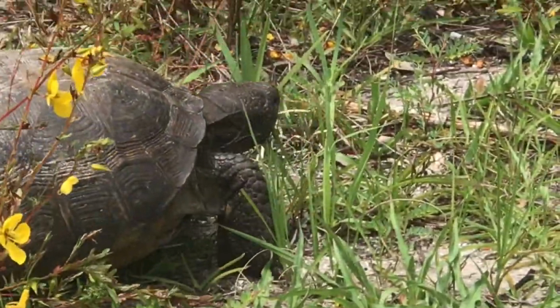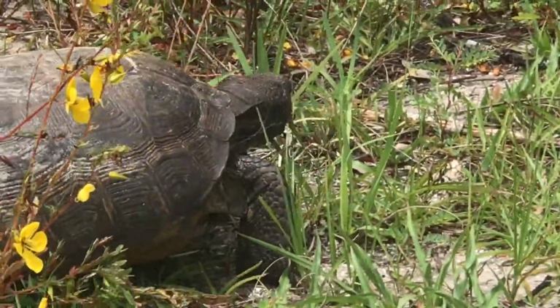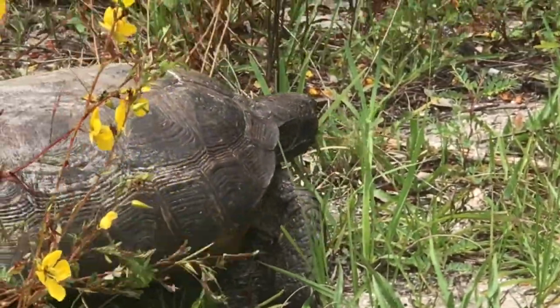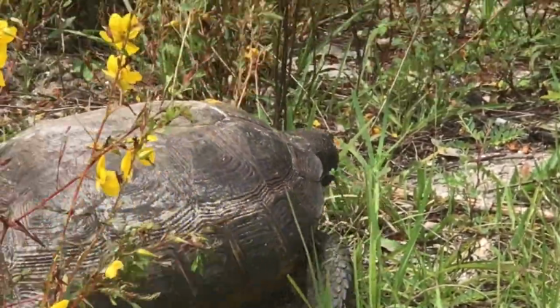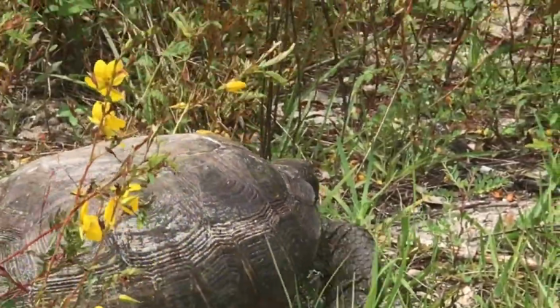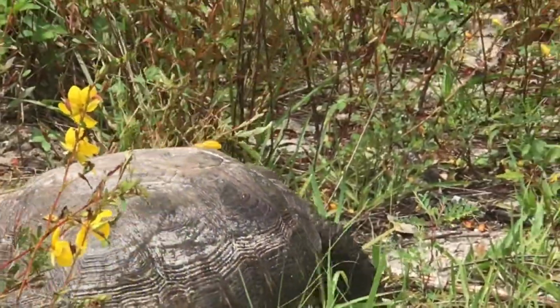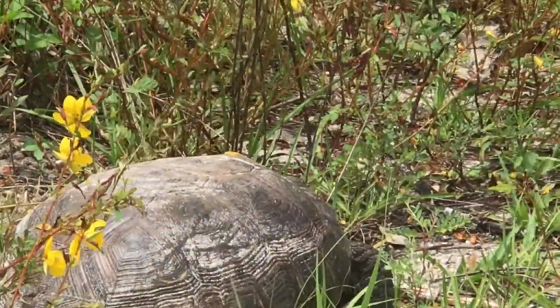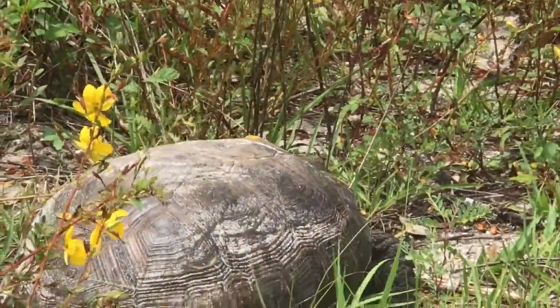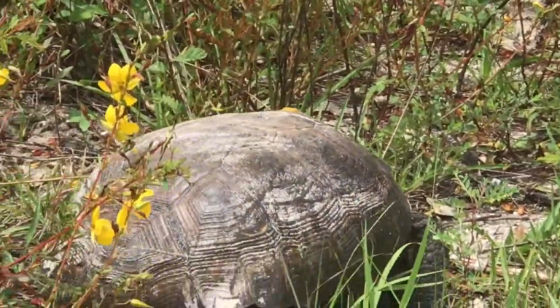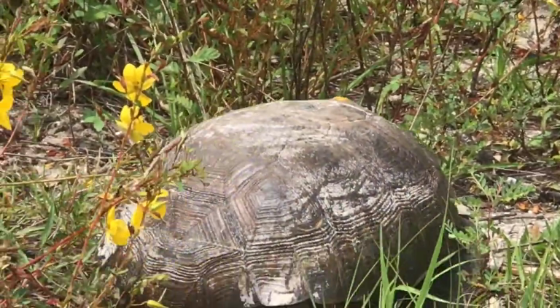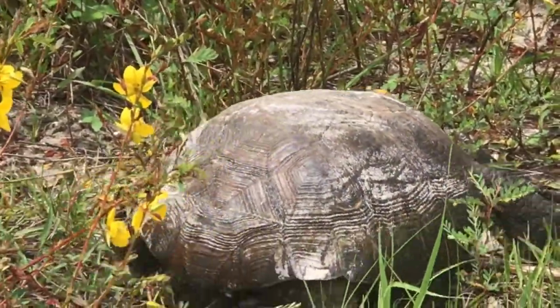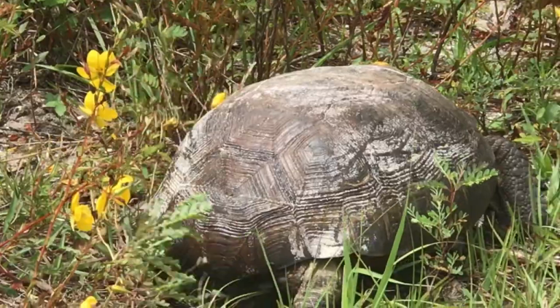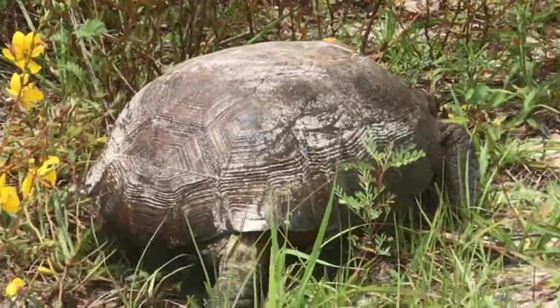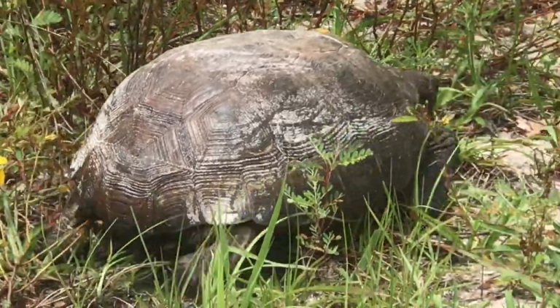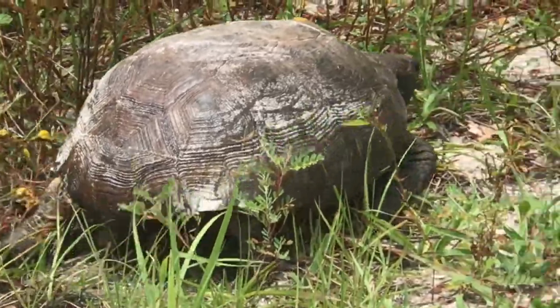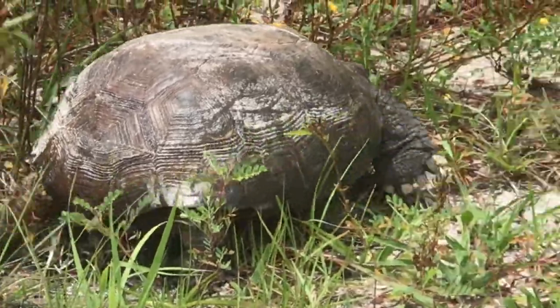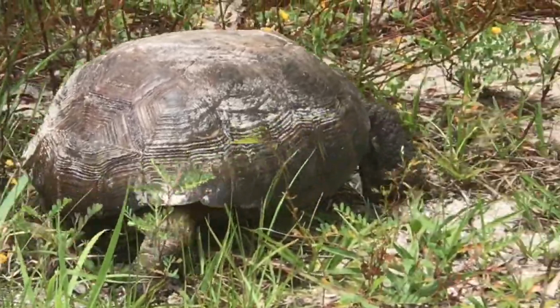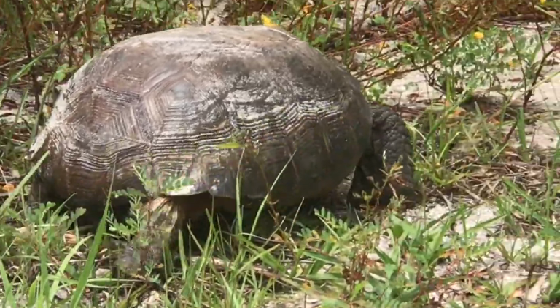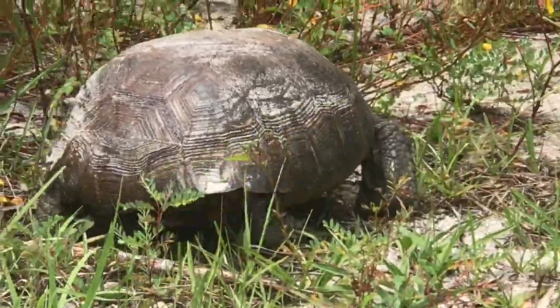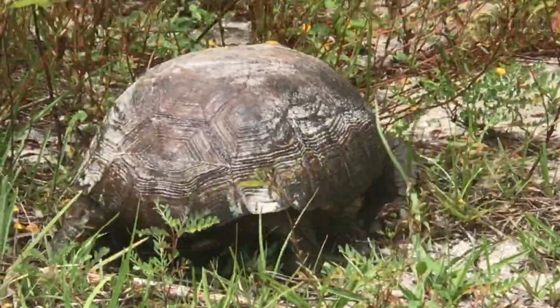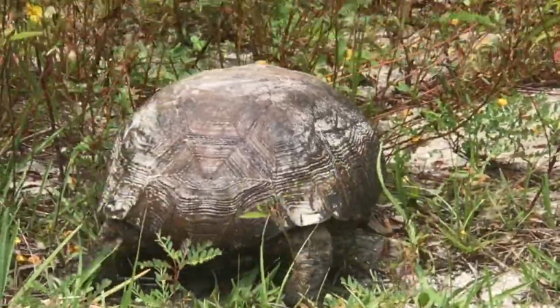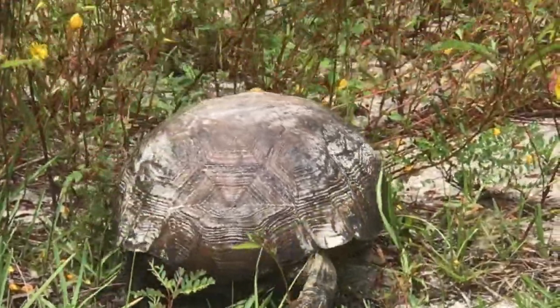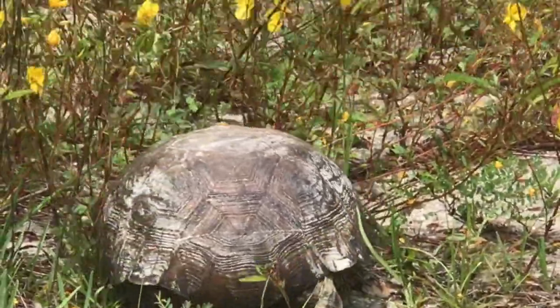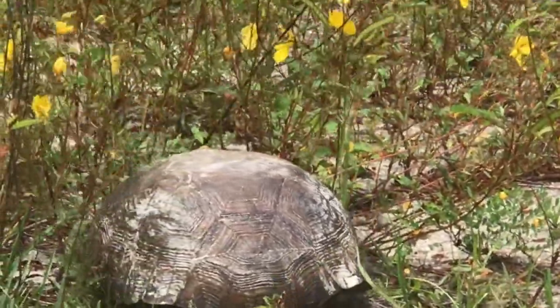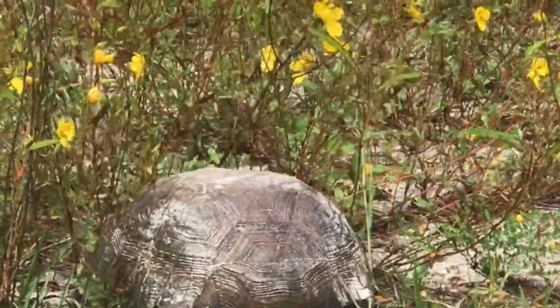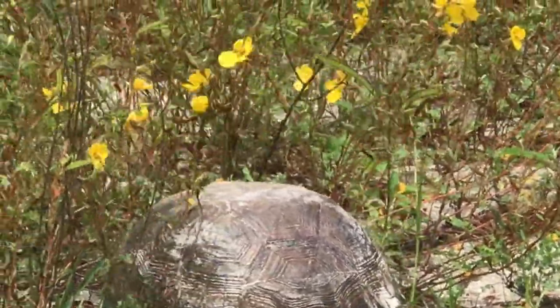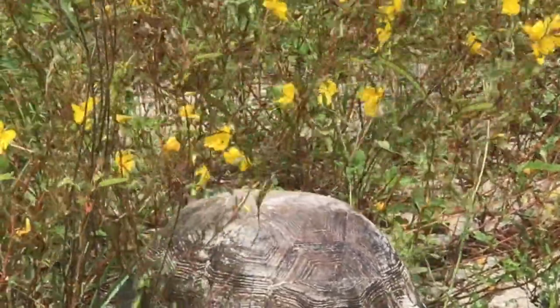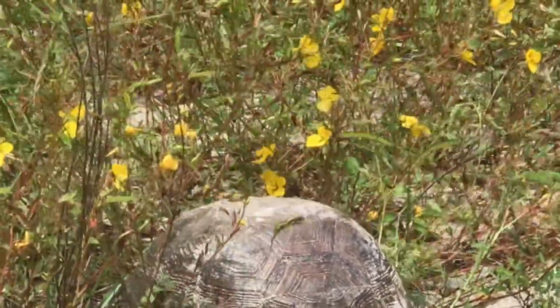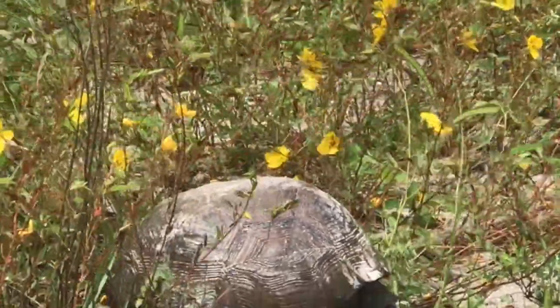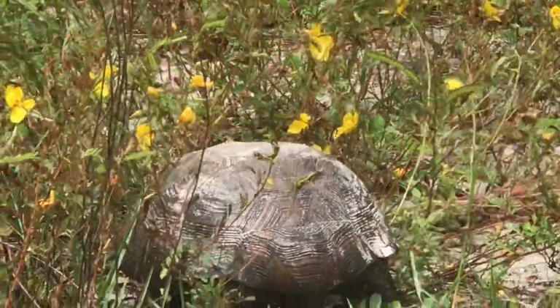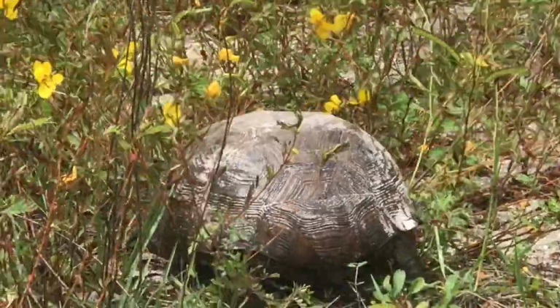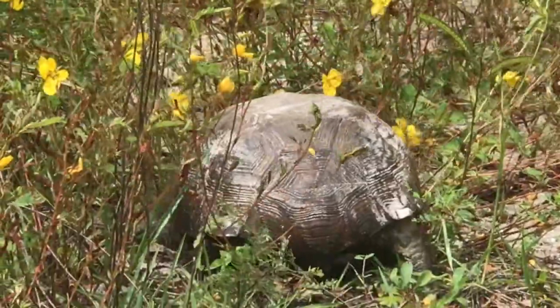Gopher tortoises are ancient land reptiles. They do not swim. They get most of the water they need from the plants that they eat.